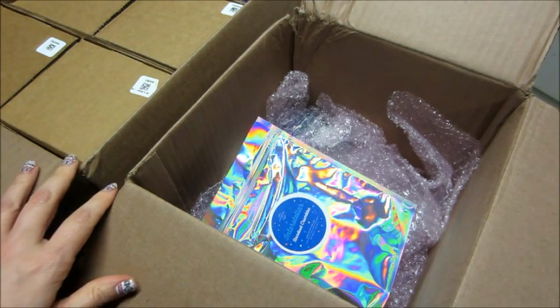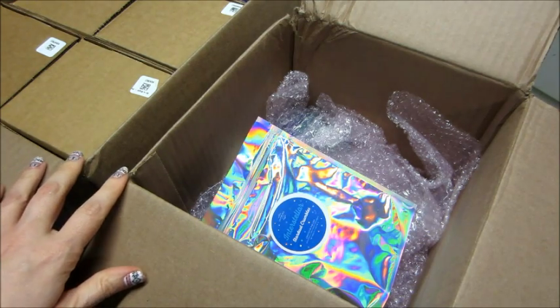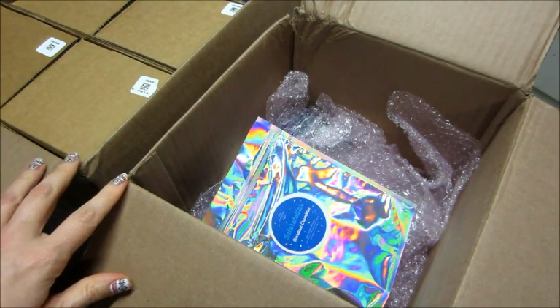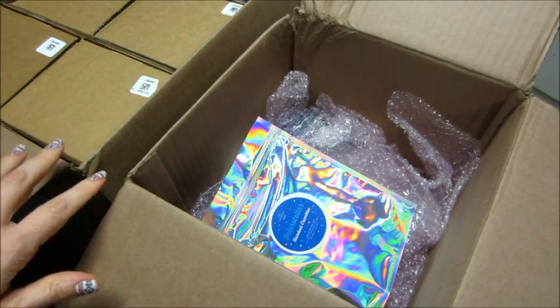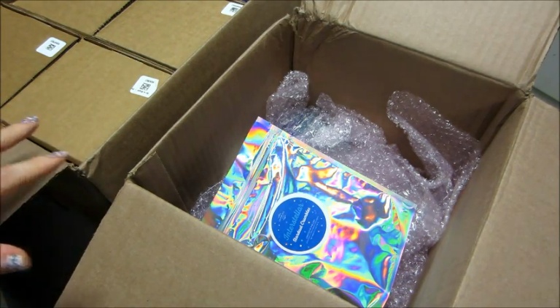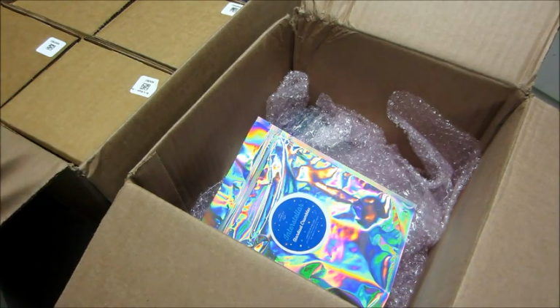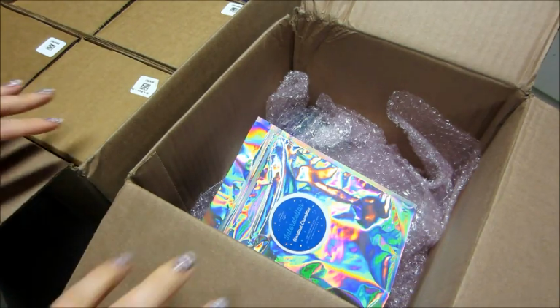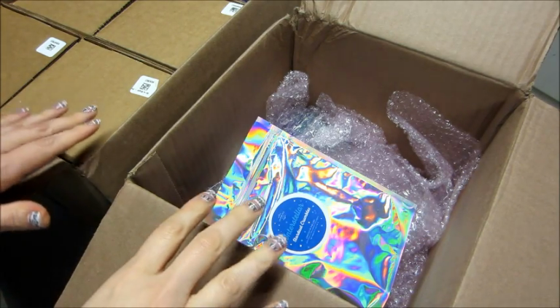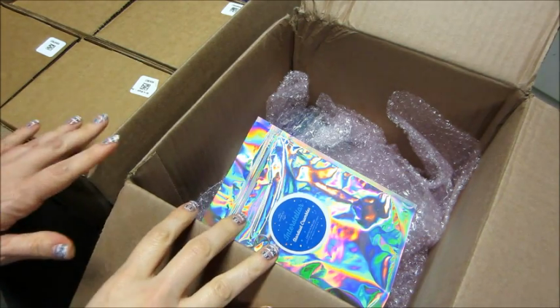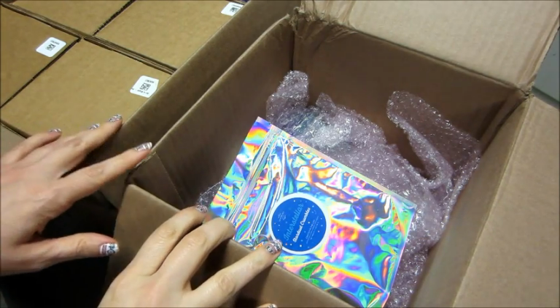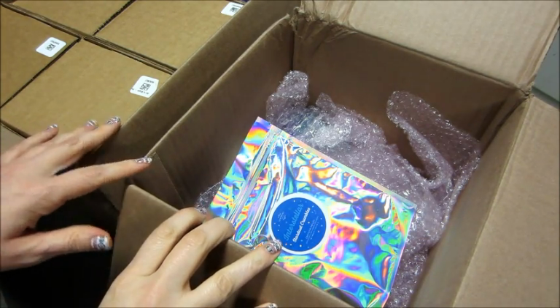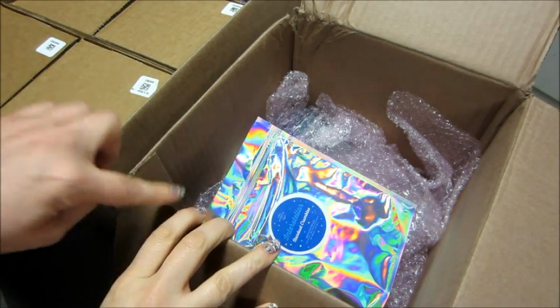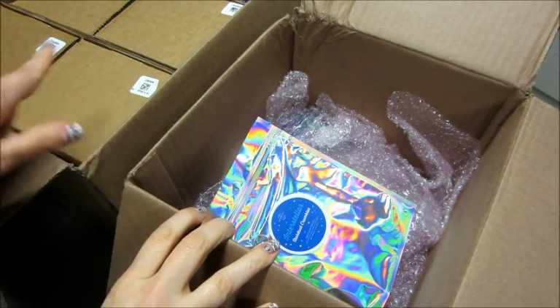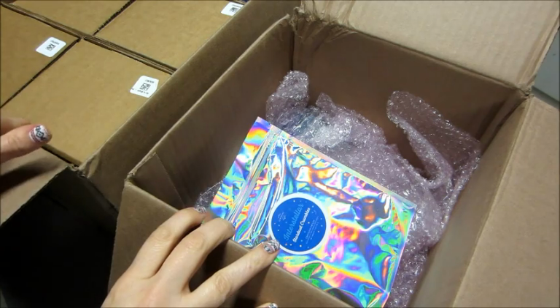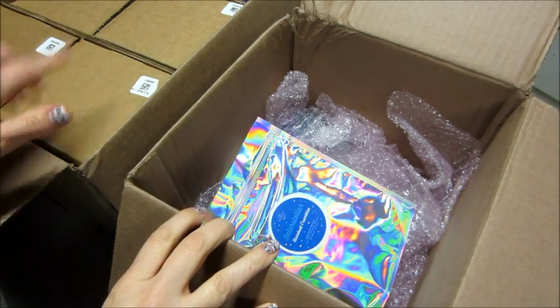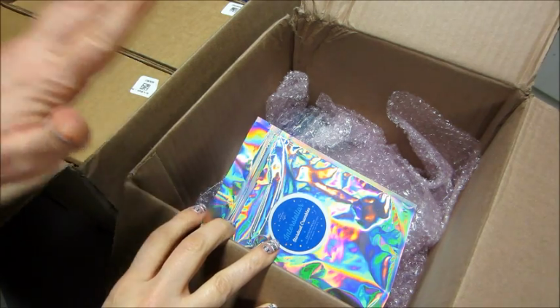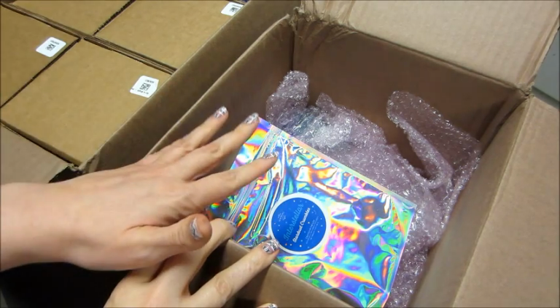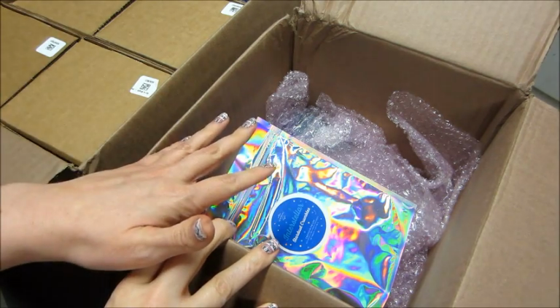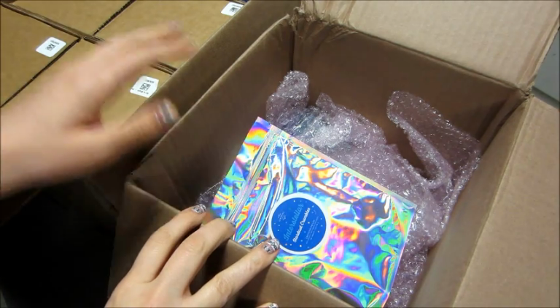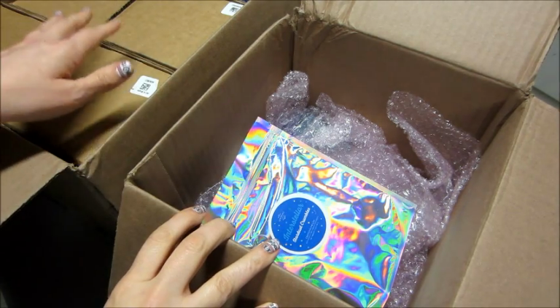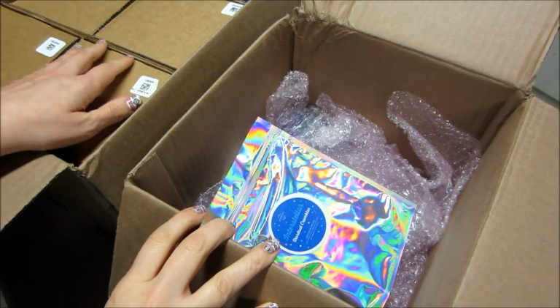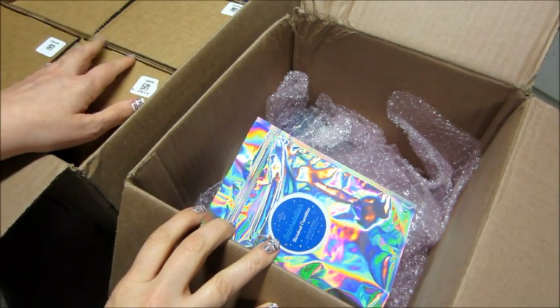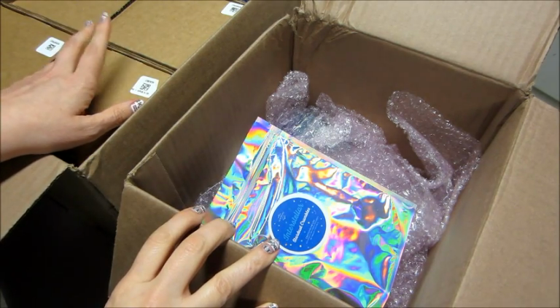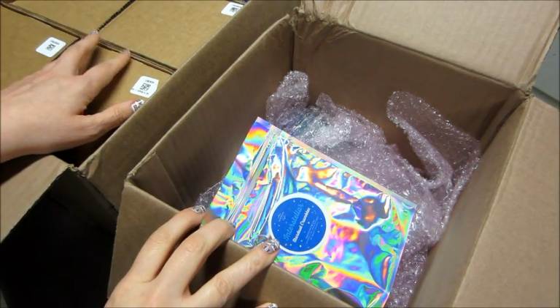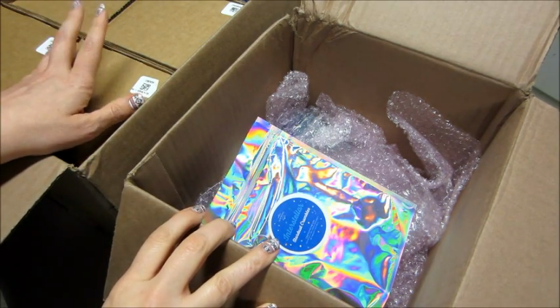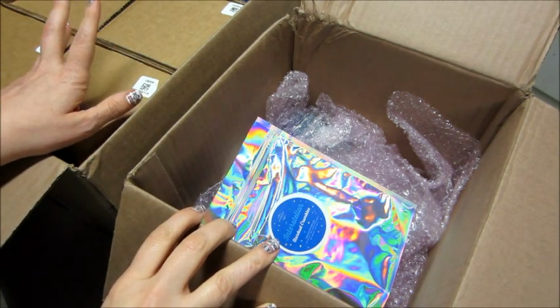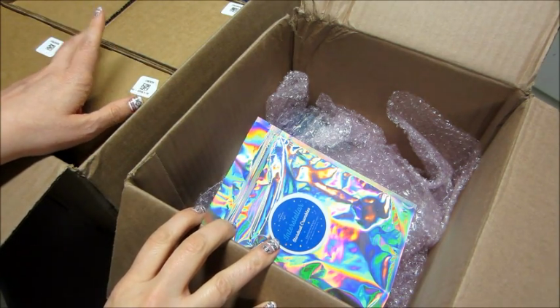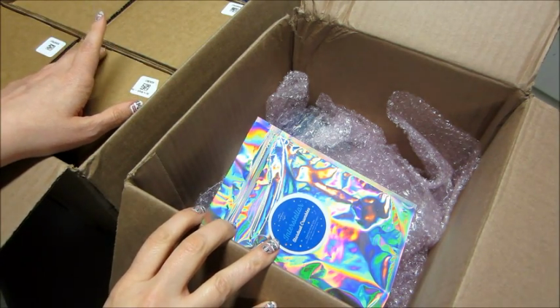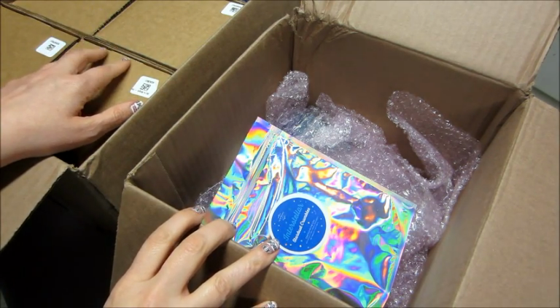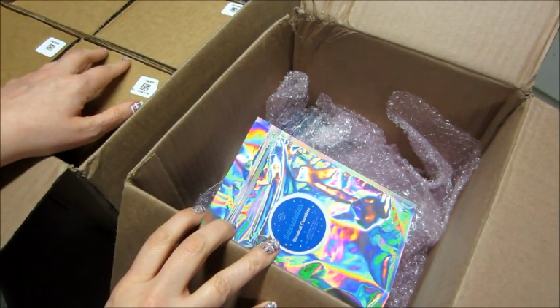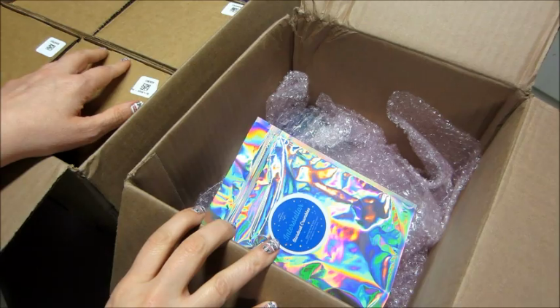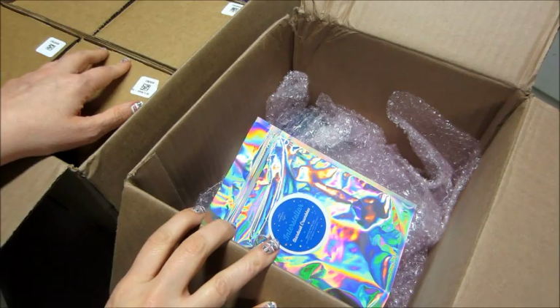Hi guys, welcome back to my channel. Today I have an unboxing from Fragrant Jewels. I have two of them — I have some rares and then I have a bunch of the Christmas slash holiday items.